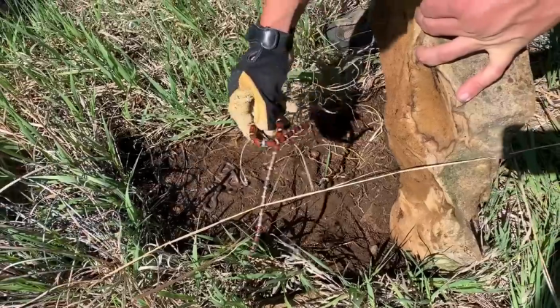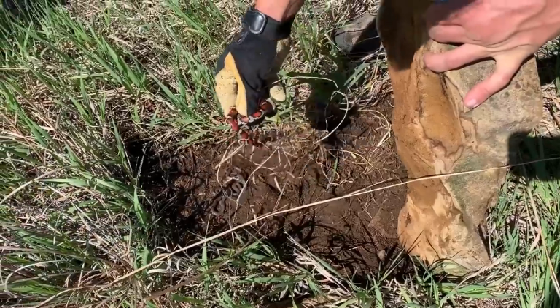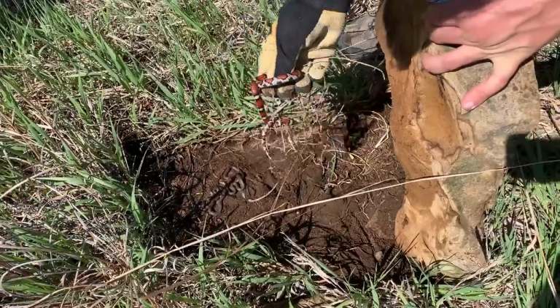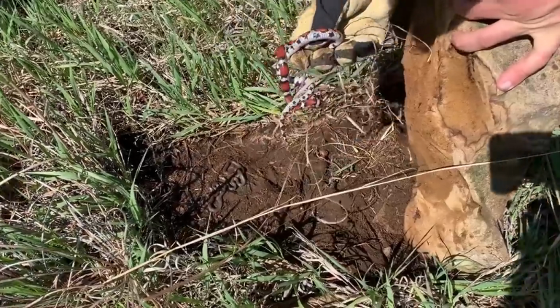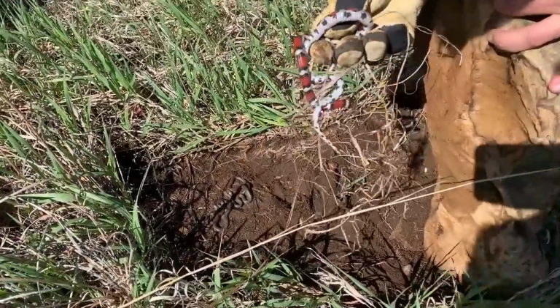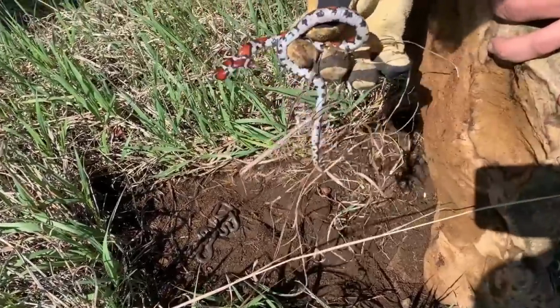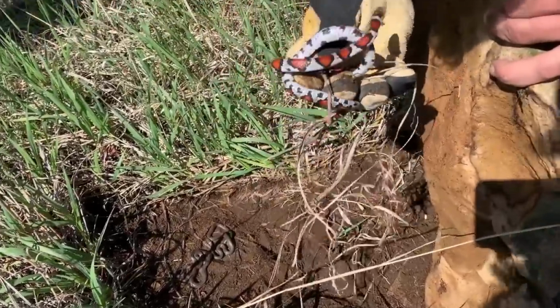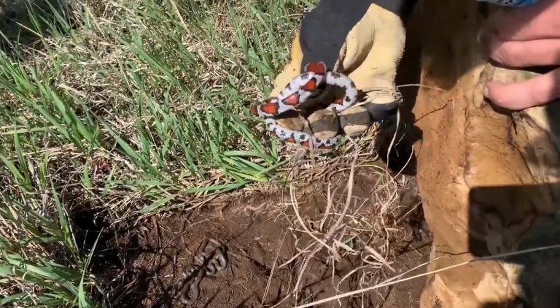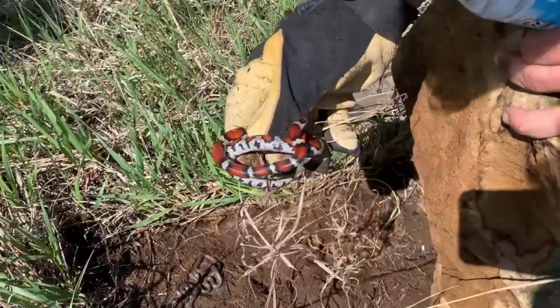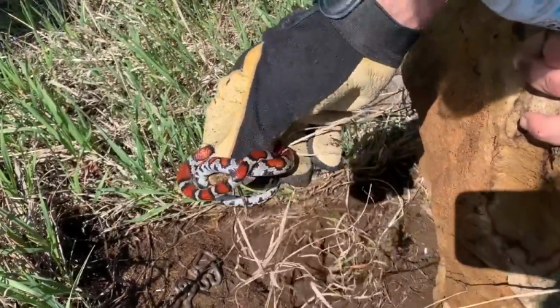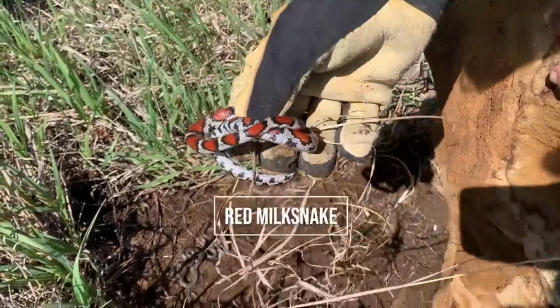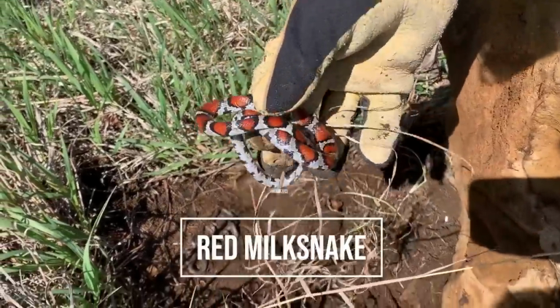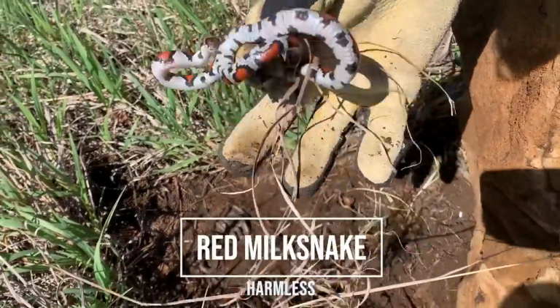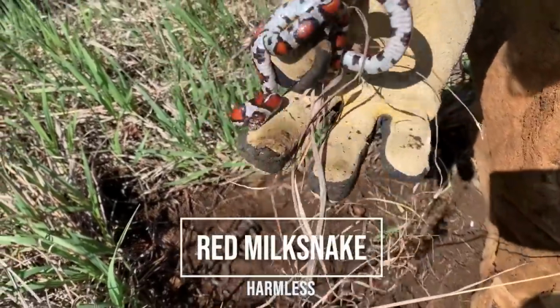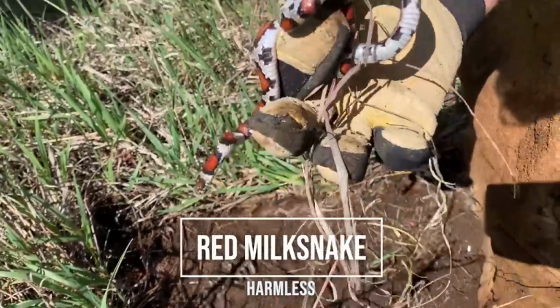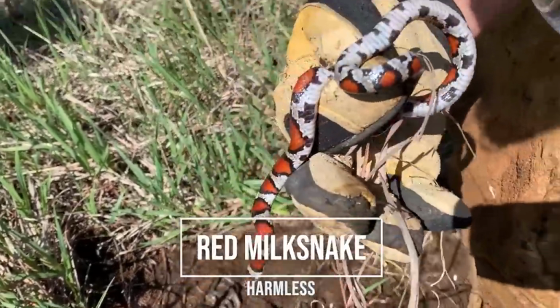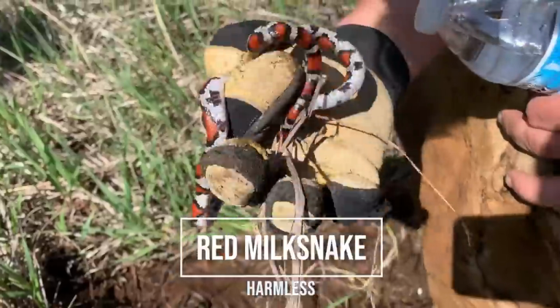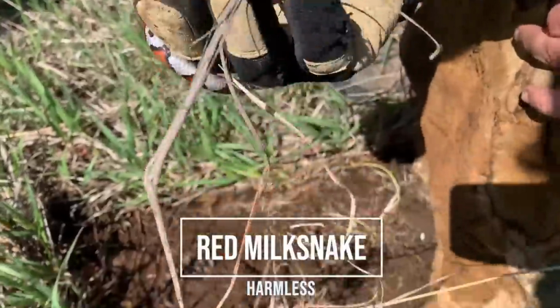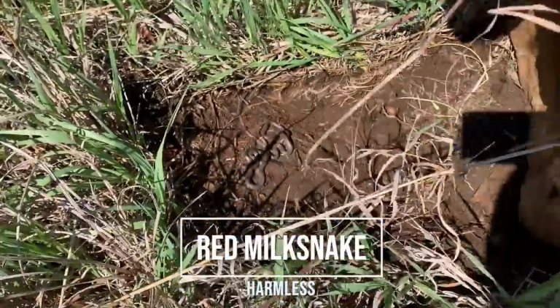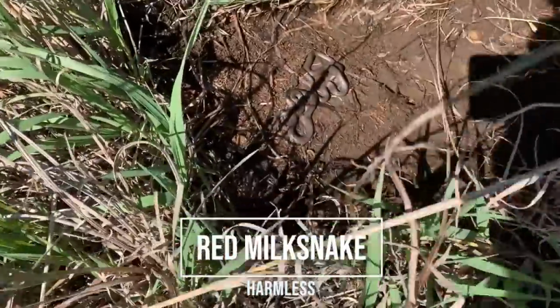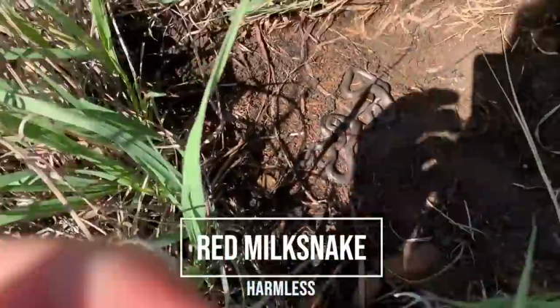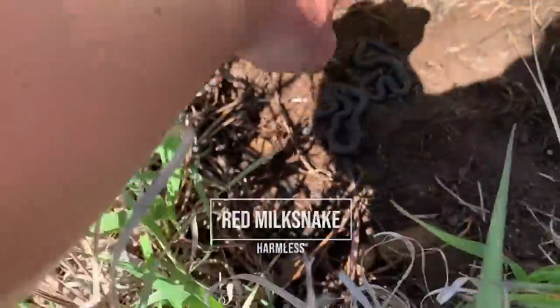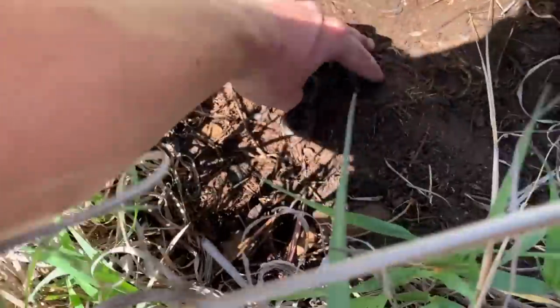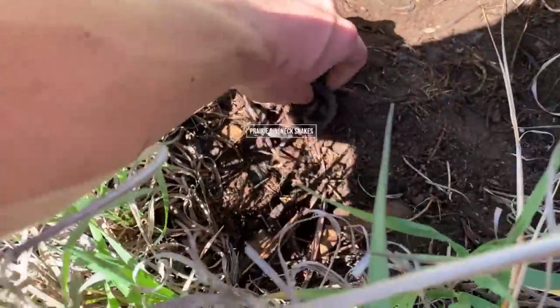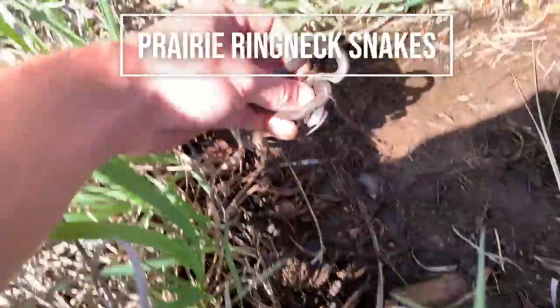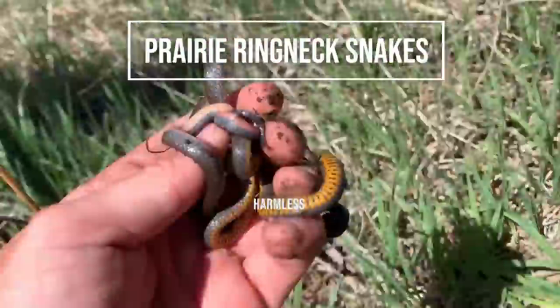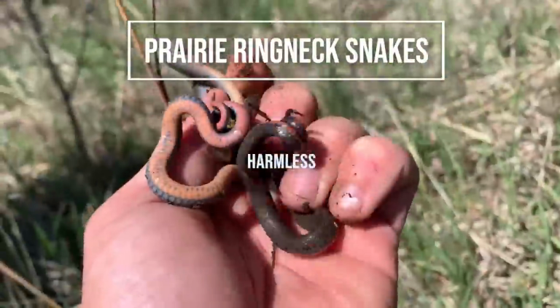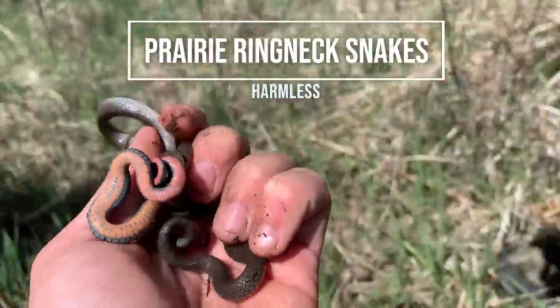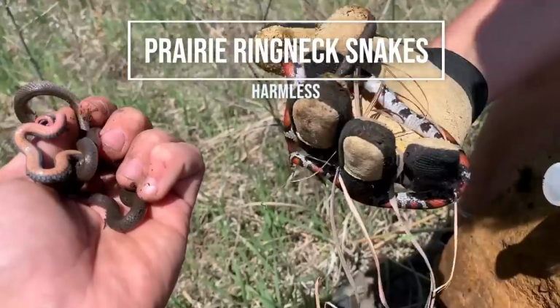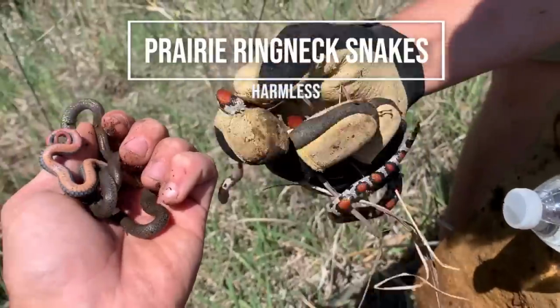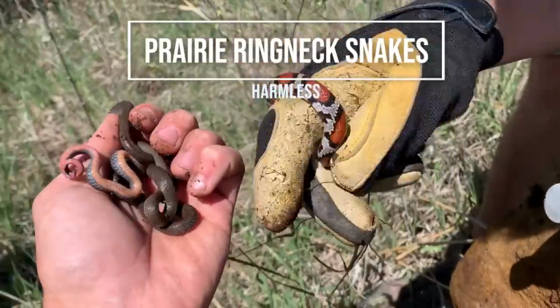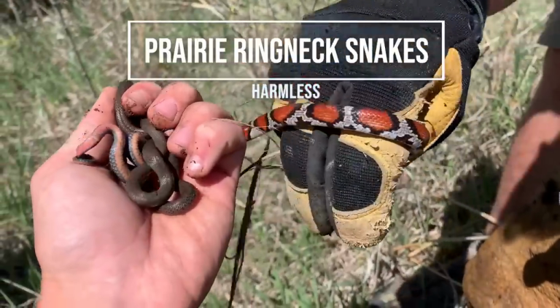There we go — Aaron just got our first milk snake of the day. He's grumpy. Look at that belly. Found under there with two ring necks — there were more but they scattered. Milk and ring neck combo, classic Kansas.